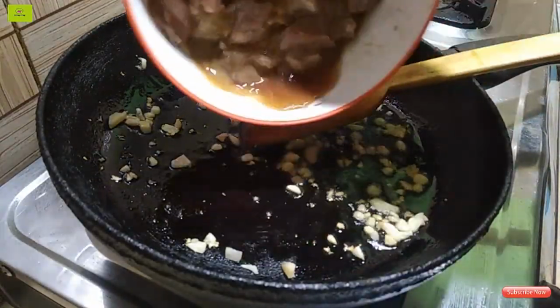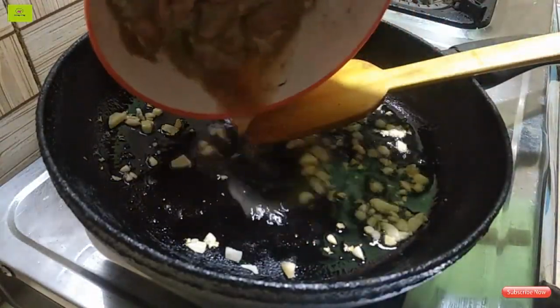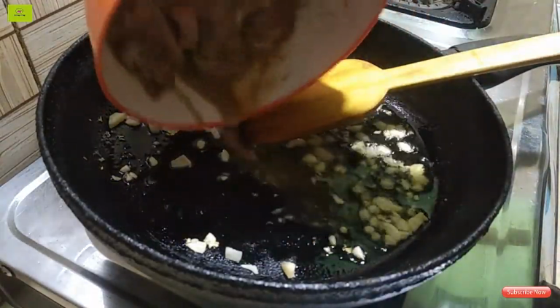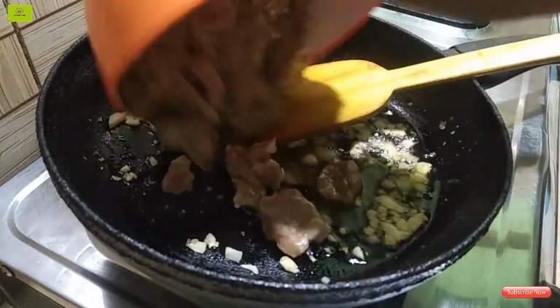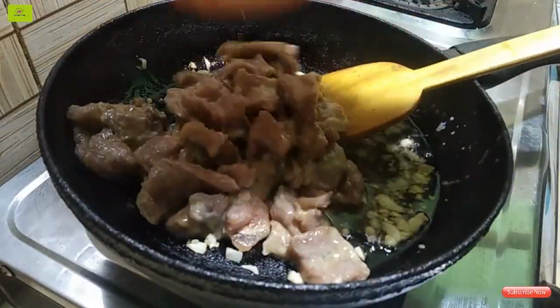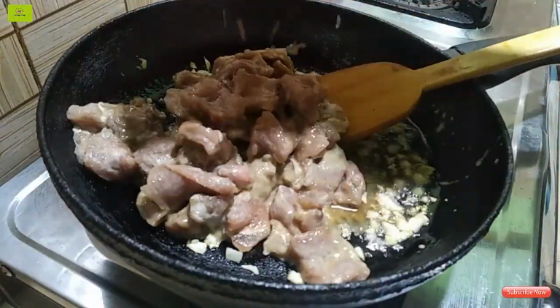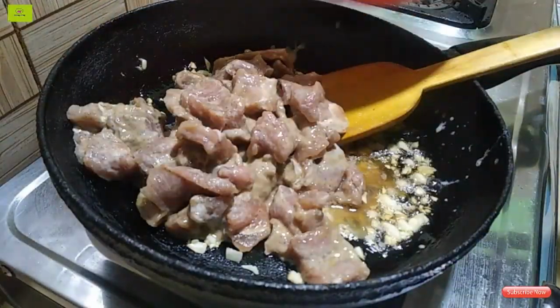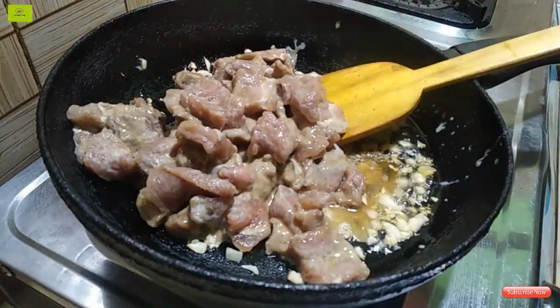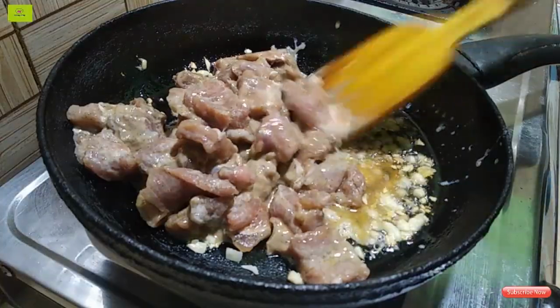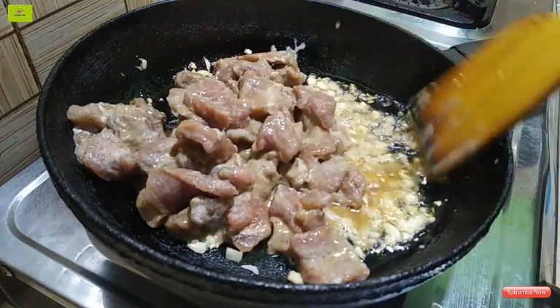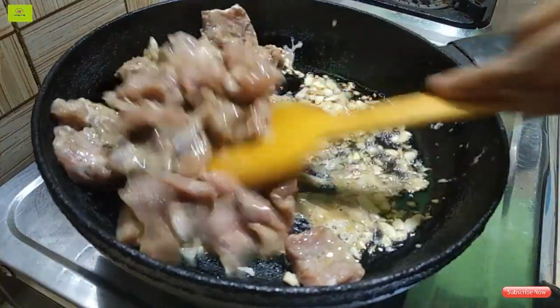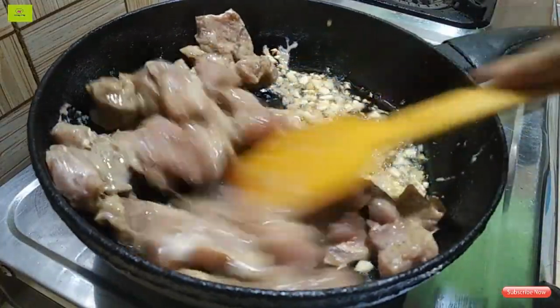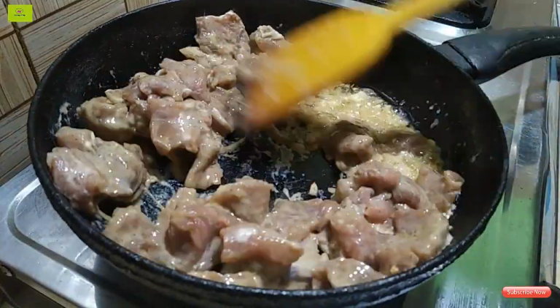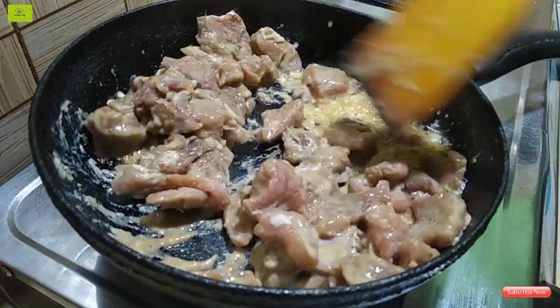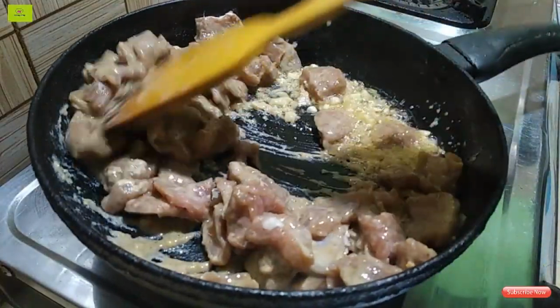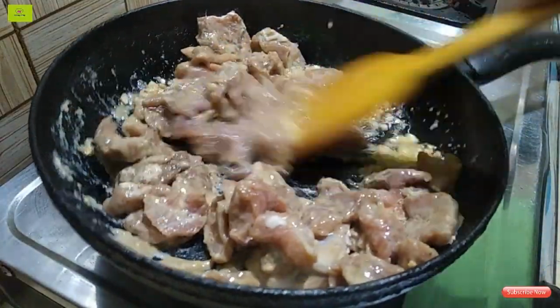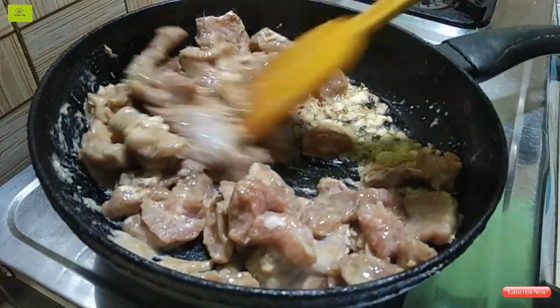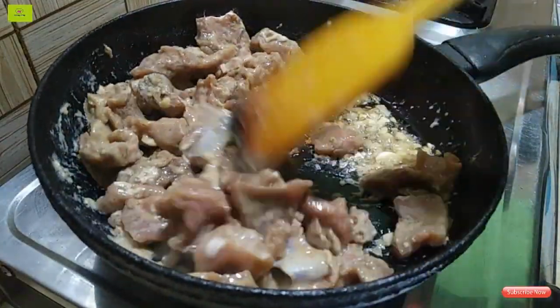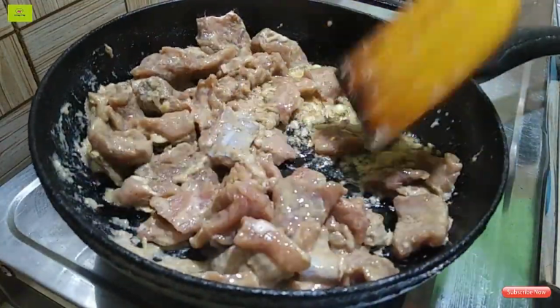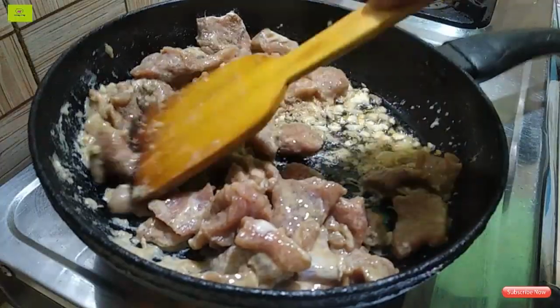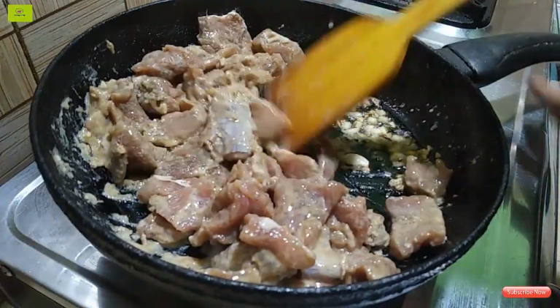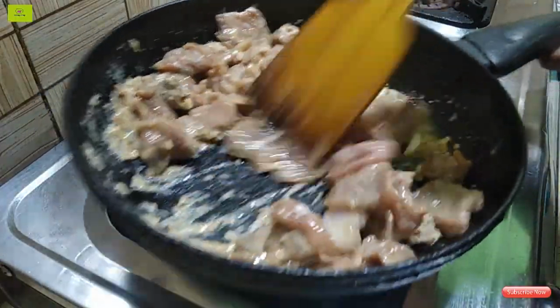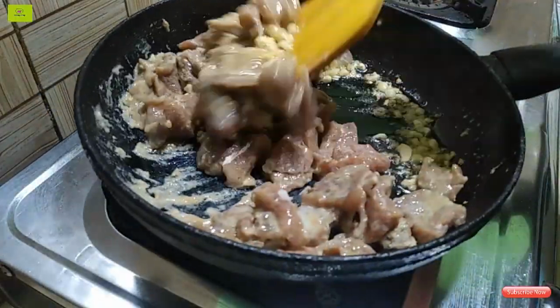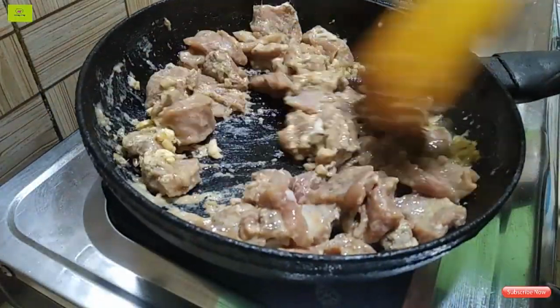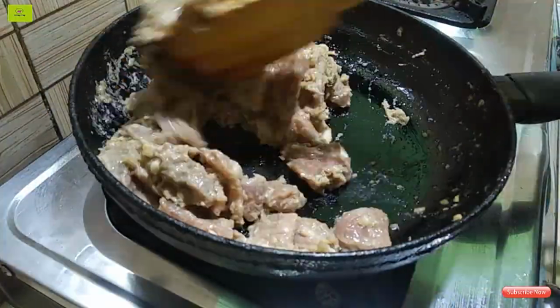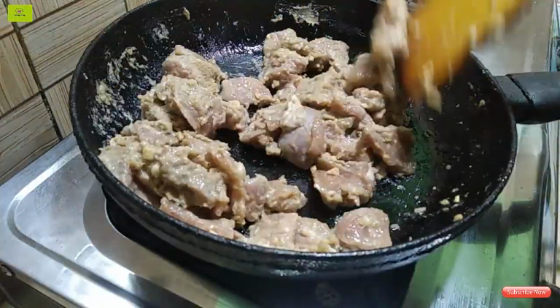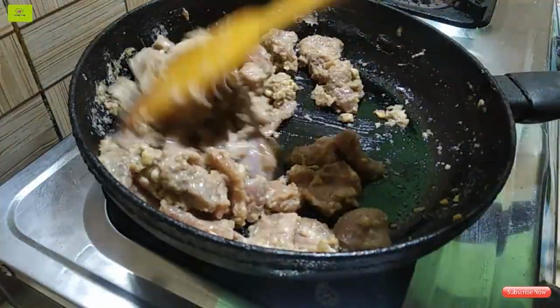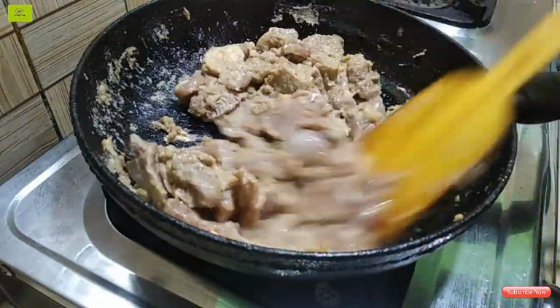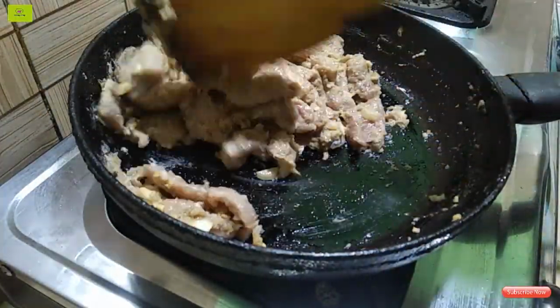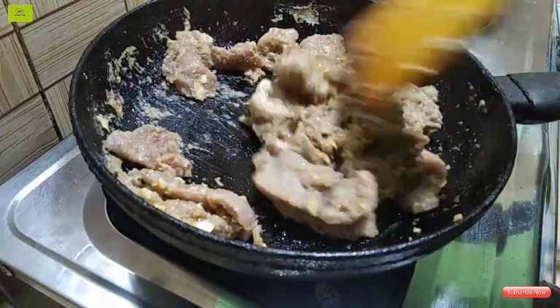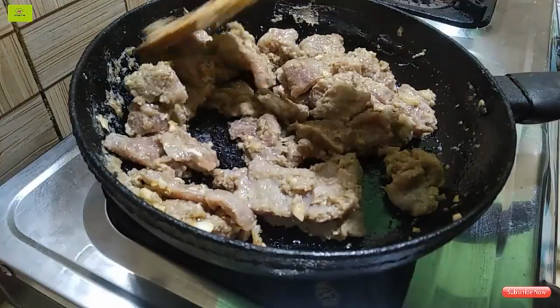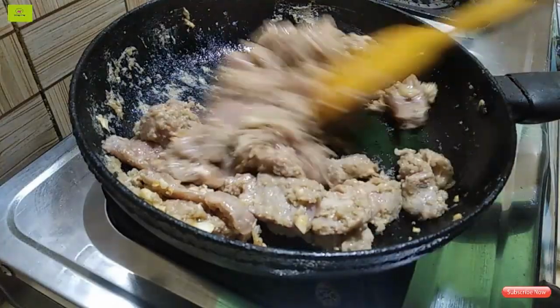I will put the pot in the pot and make it a little bit. This is the same thing.